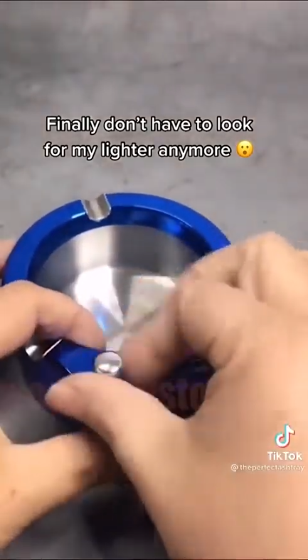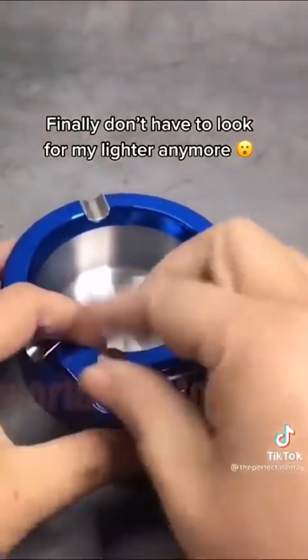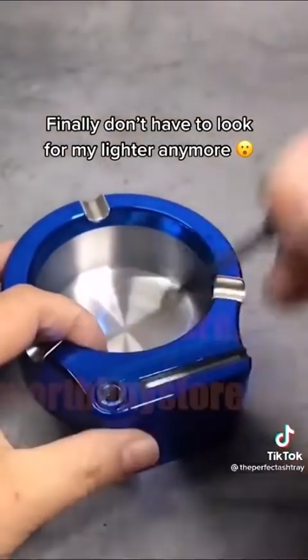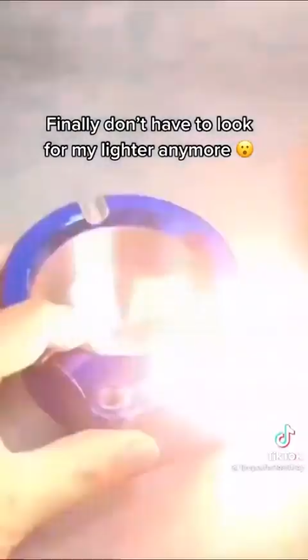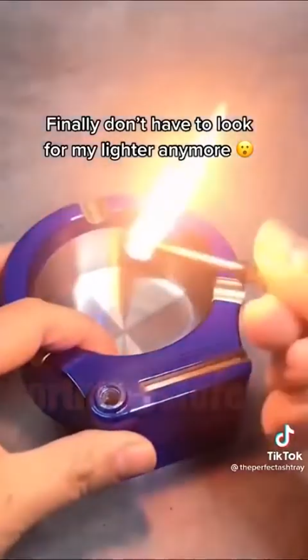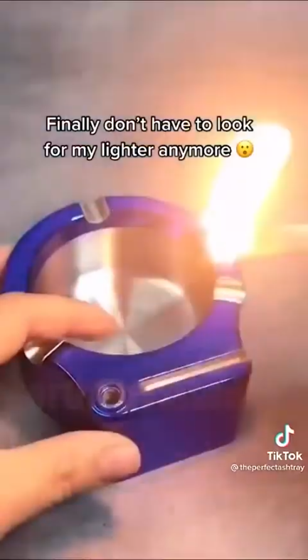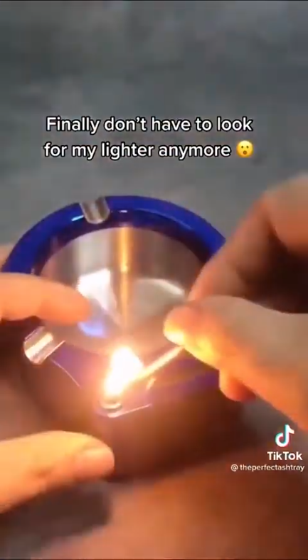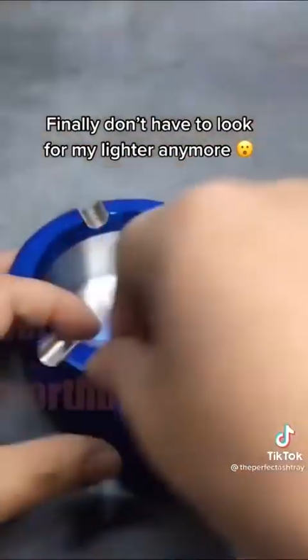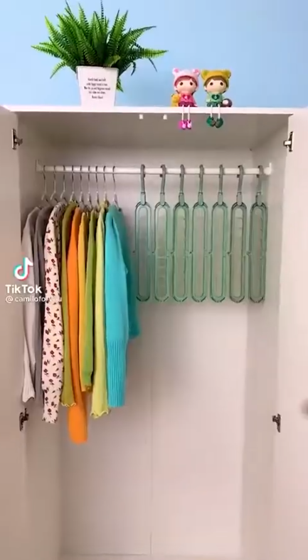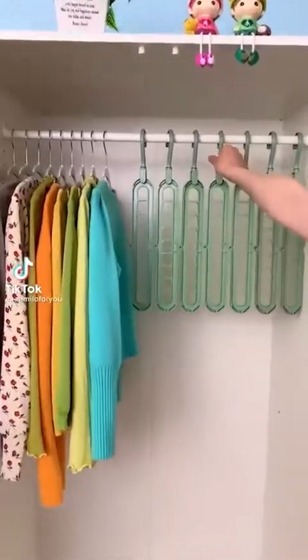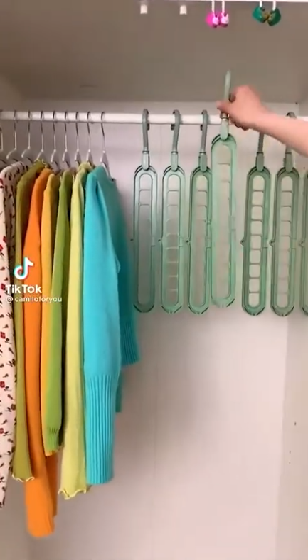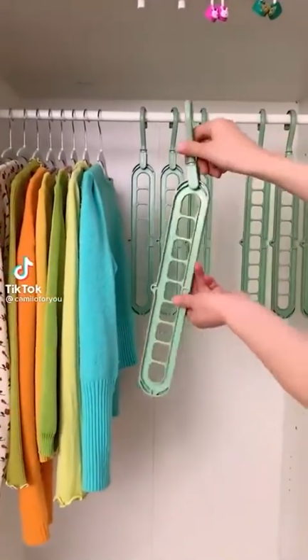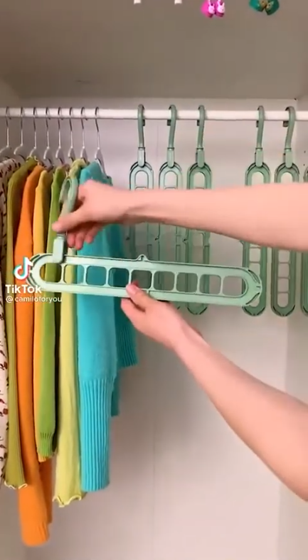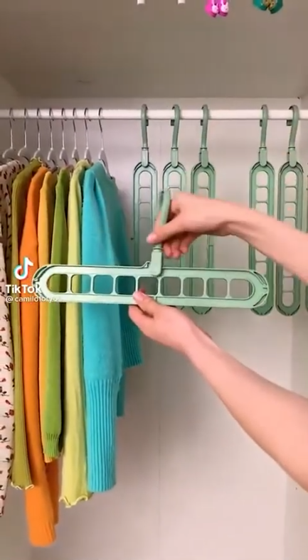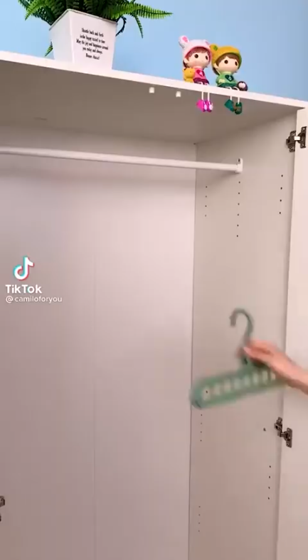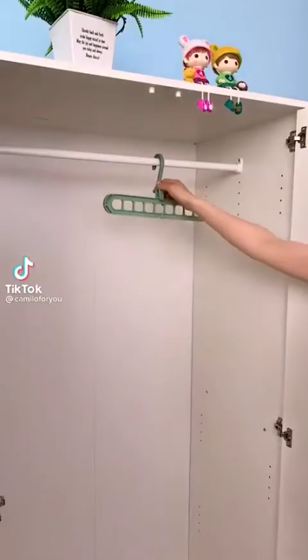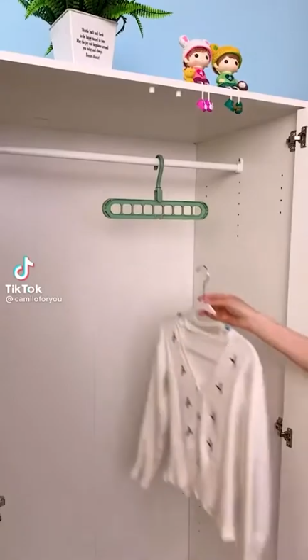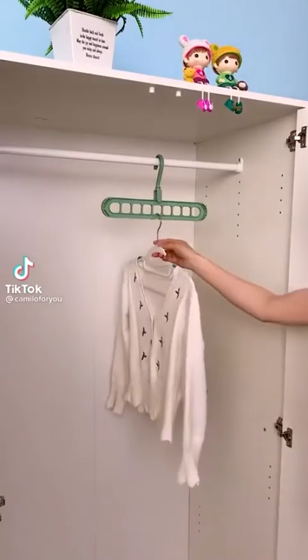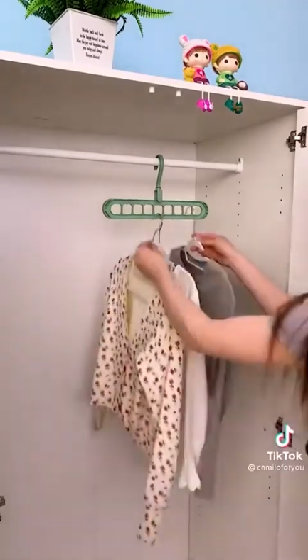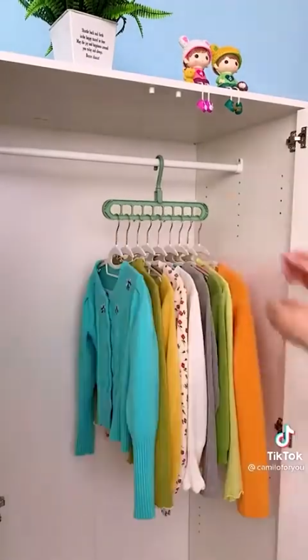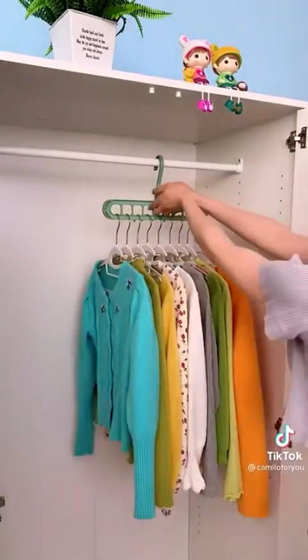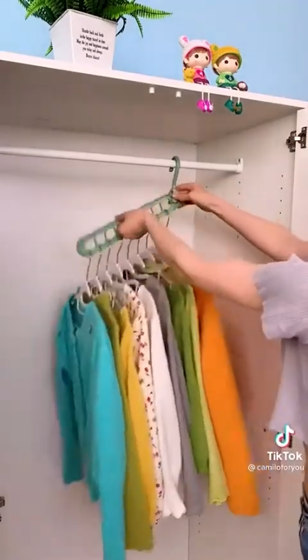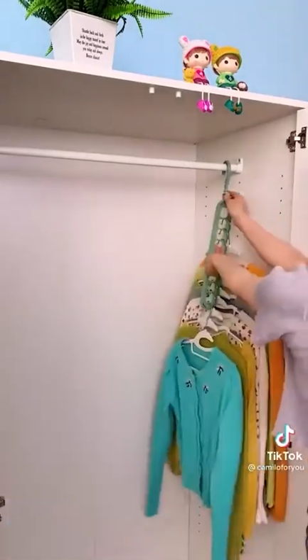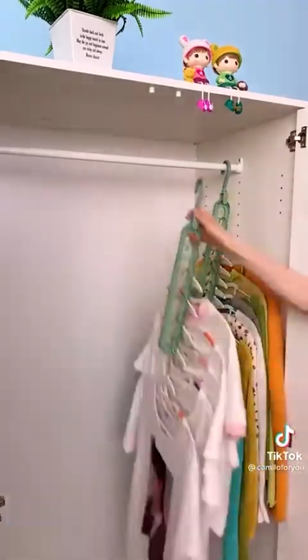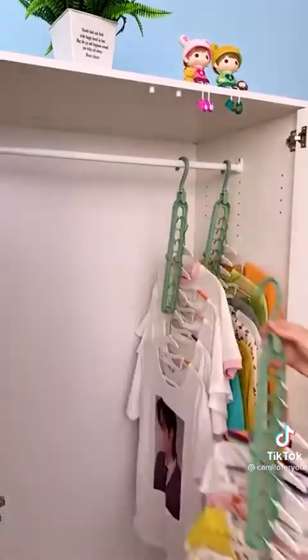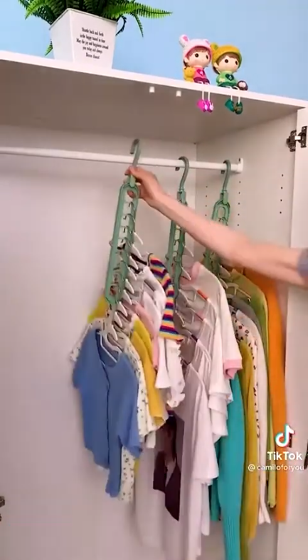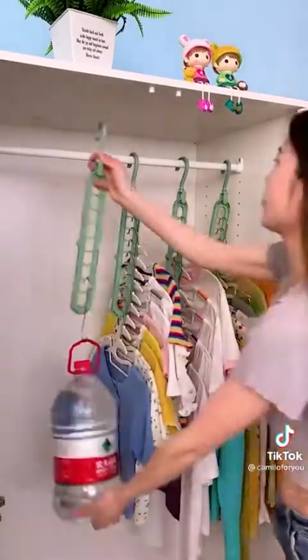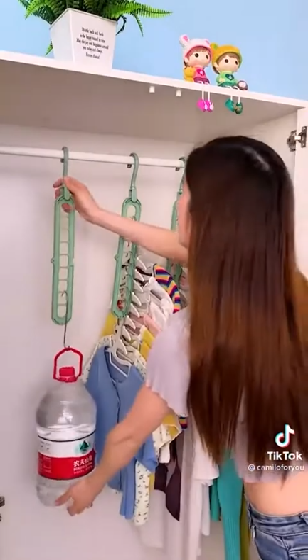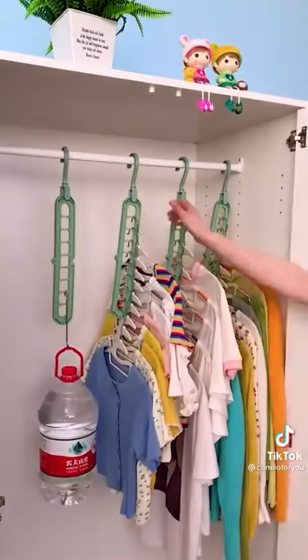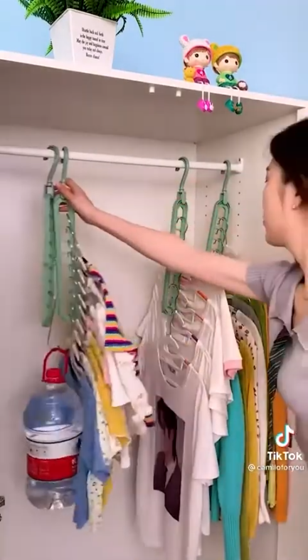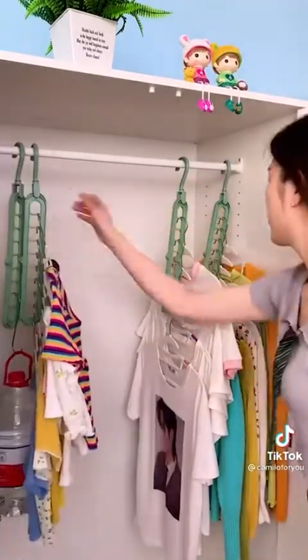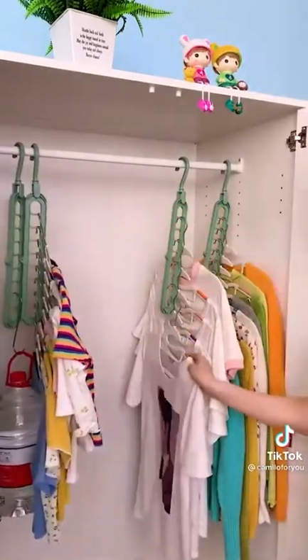If you don't have a wardrobe at home, you can buy a few of these multi-function foldable hangers. Each one can hang nine pieces of clothing, takes up very little space, and makes it easy to sort your clothes — you can find what you want to wear at a glance. They're cheap and really practical.